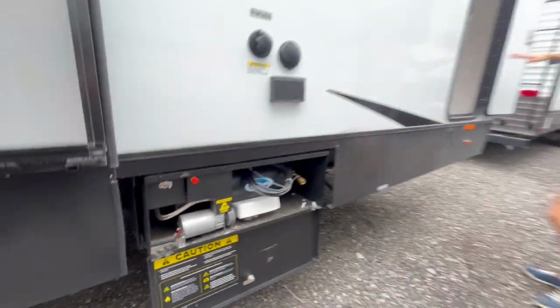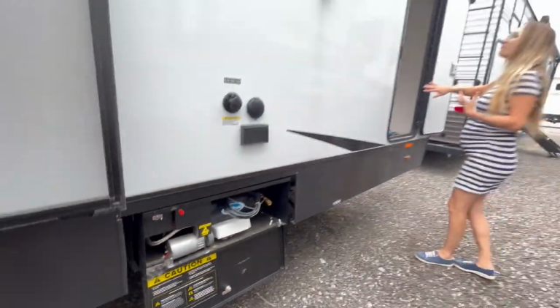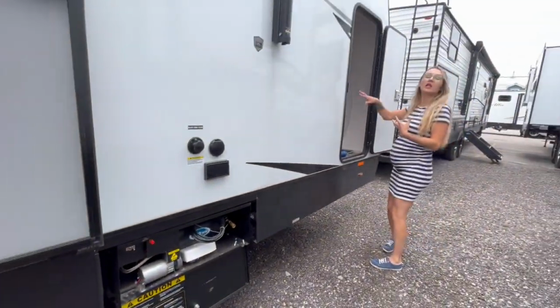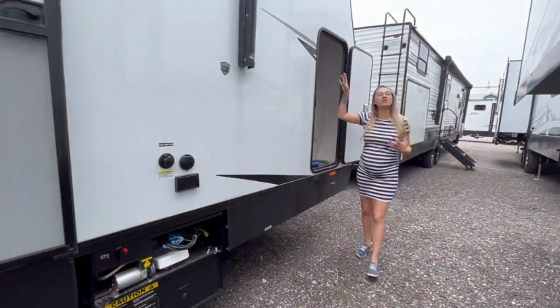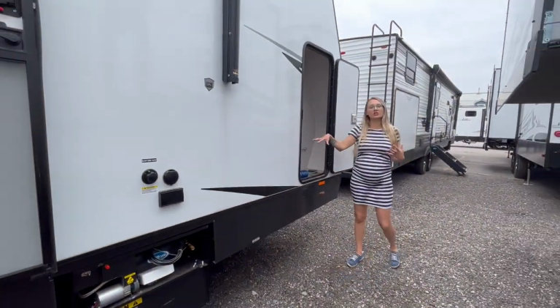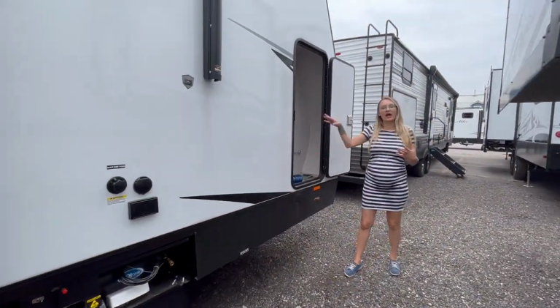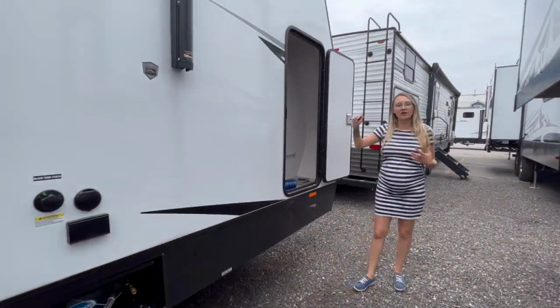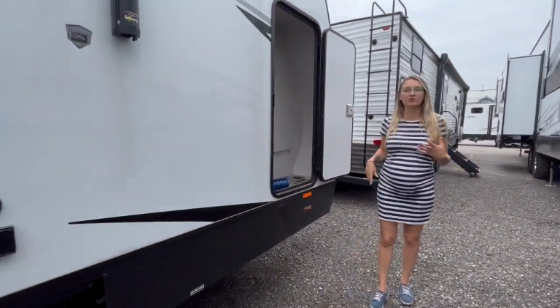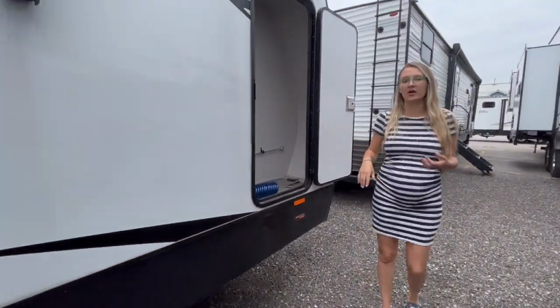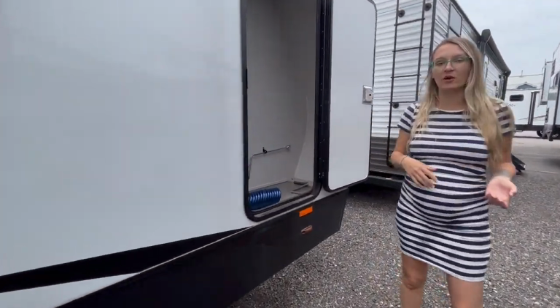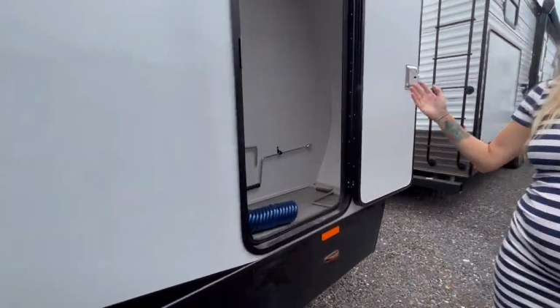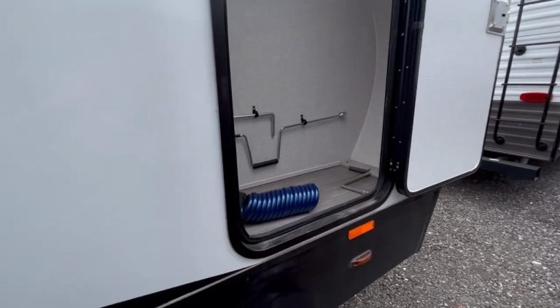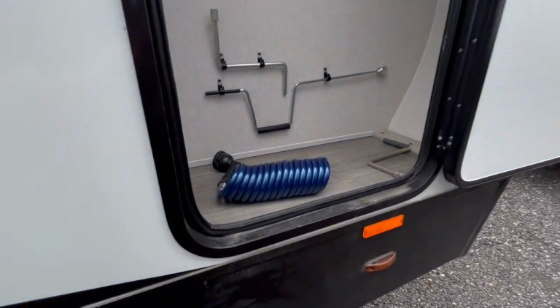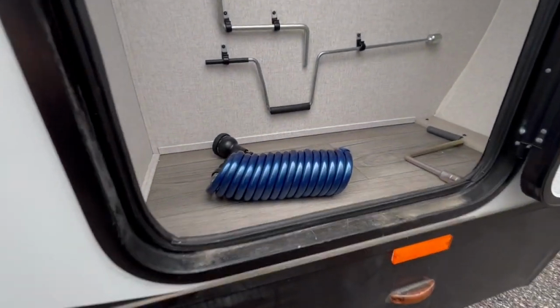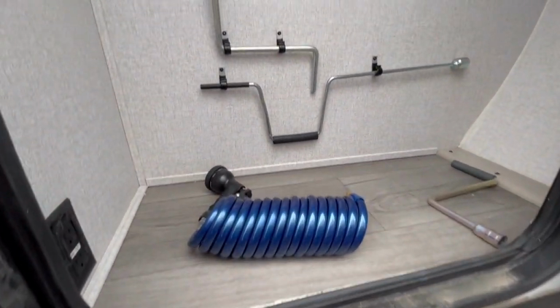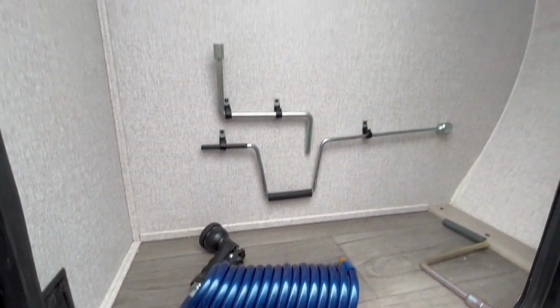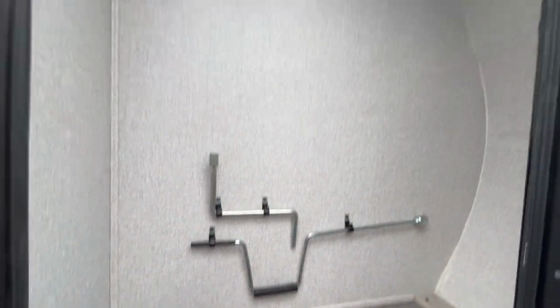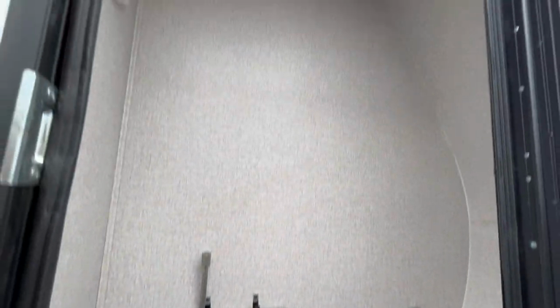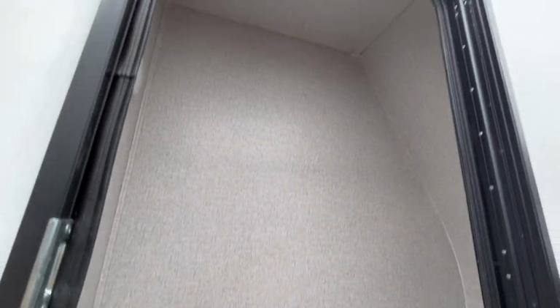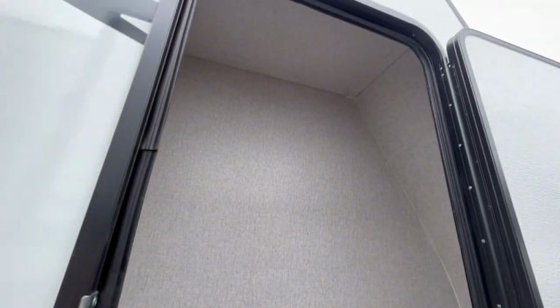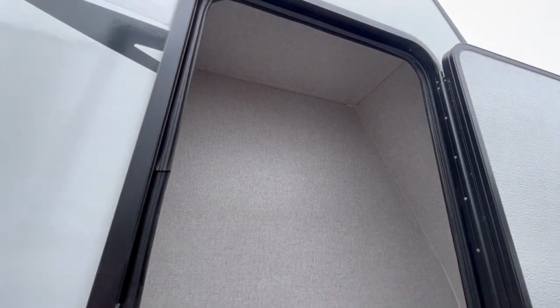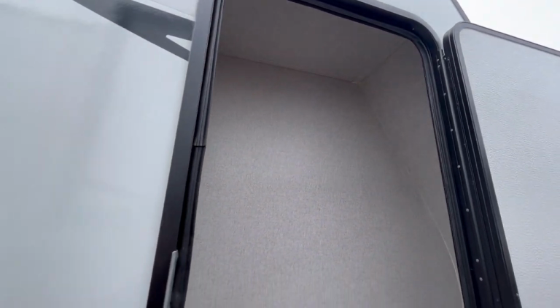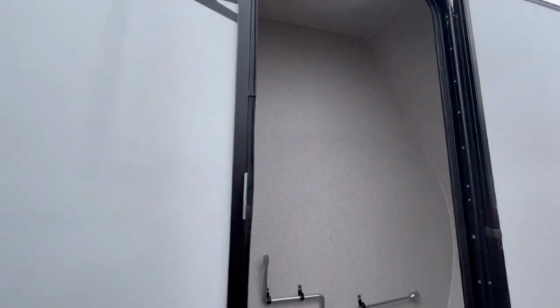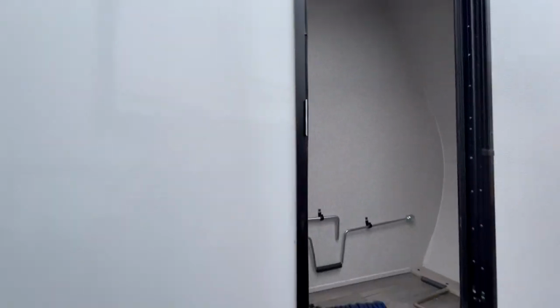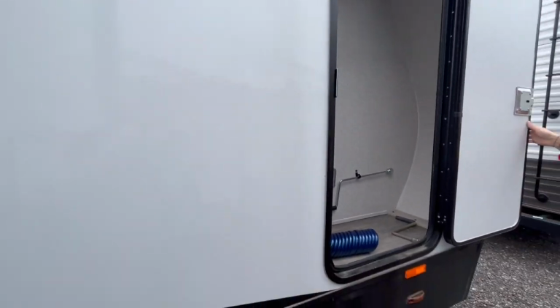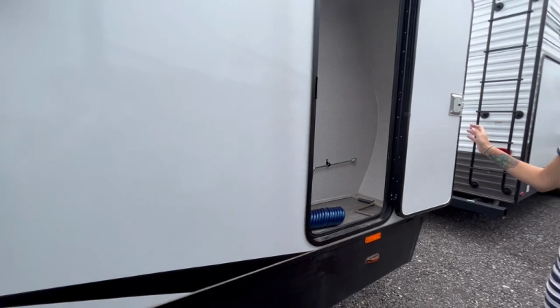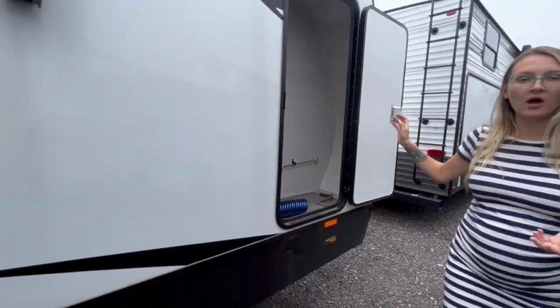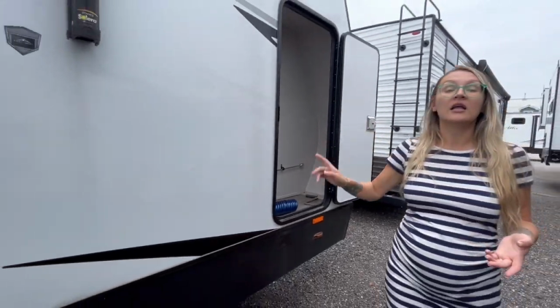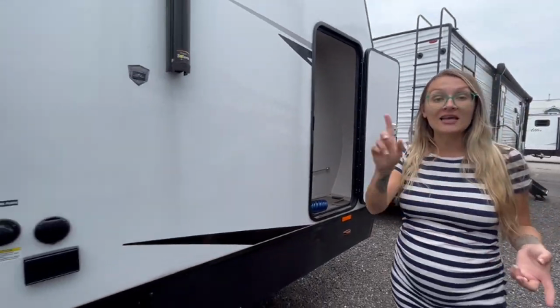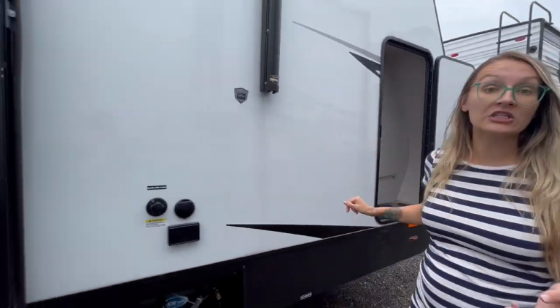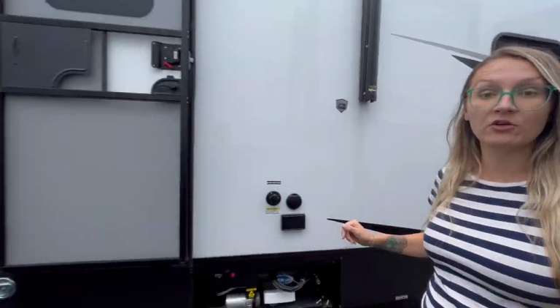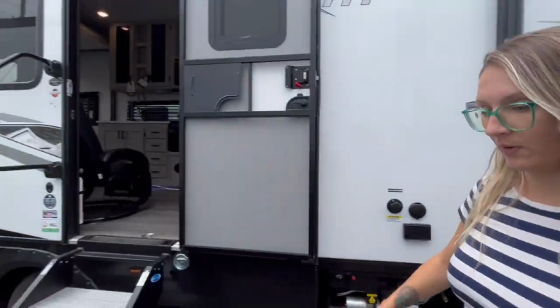I really love the storage they have here — really great if you want to bring some fishing rods. You need some tall storage for any of your equipment, gear, jackets, or pants. That's a great spot. Let's head on in and check out the floor plan.